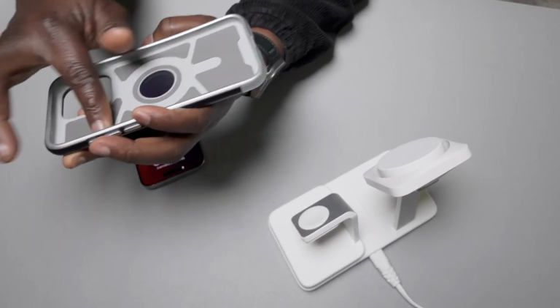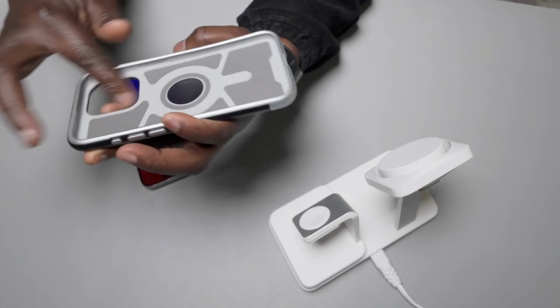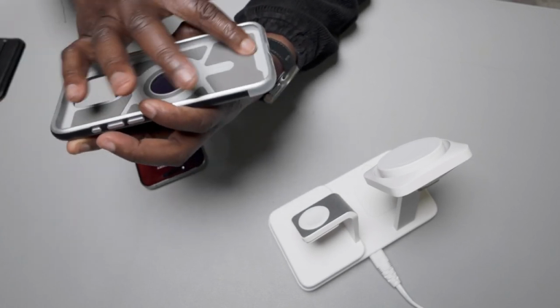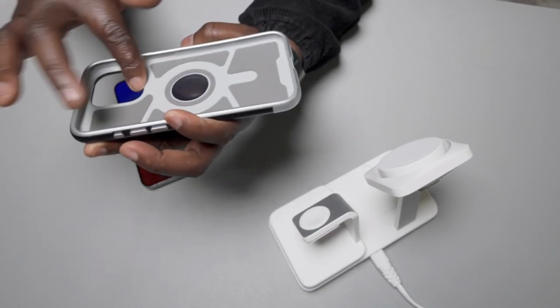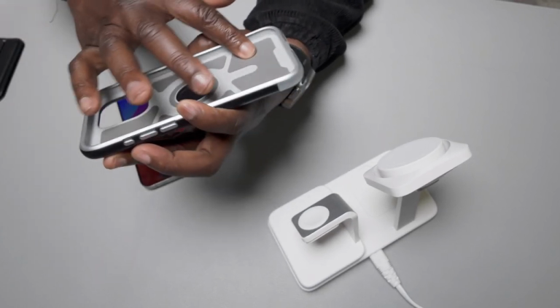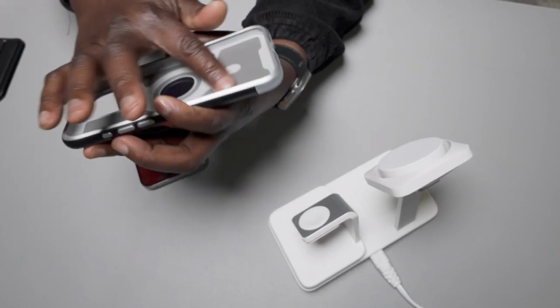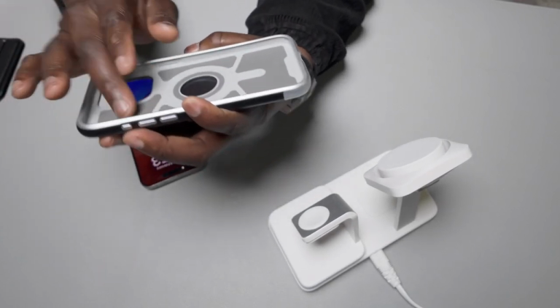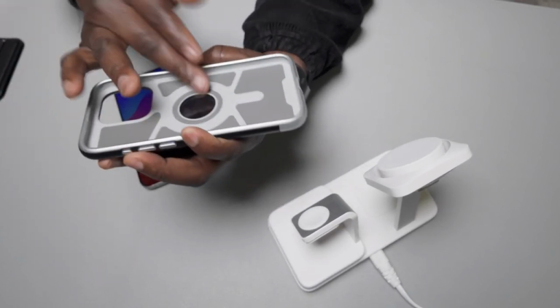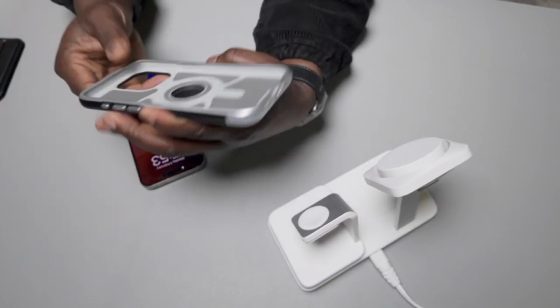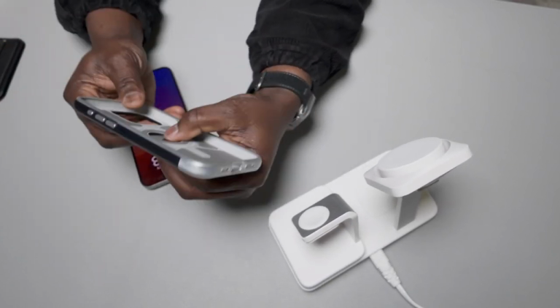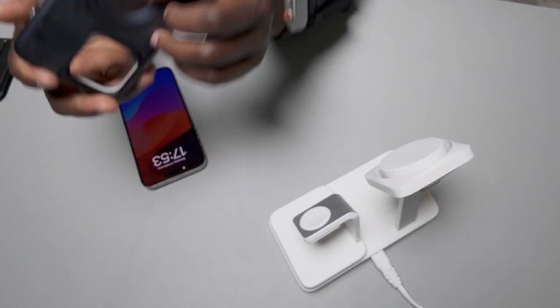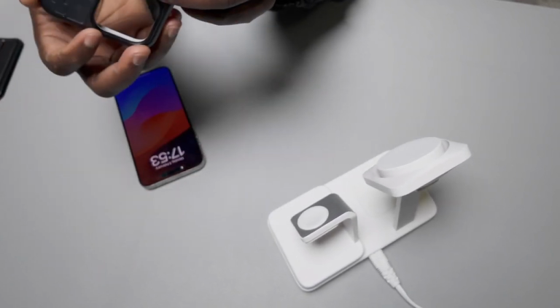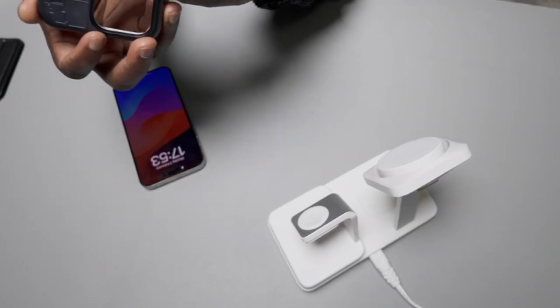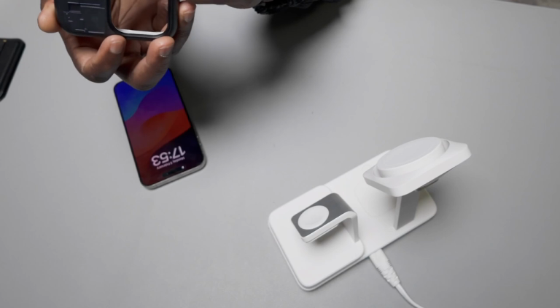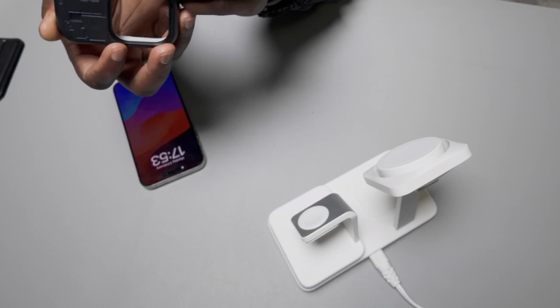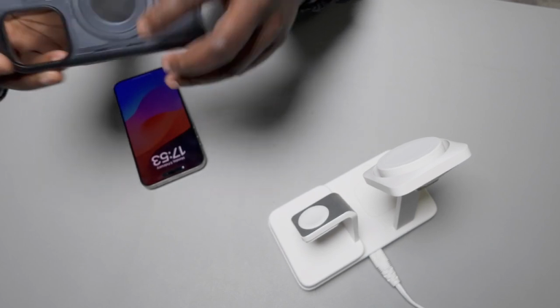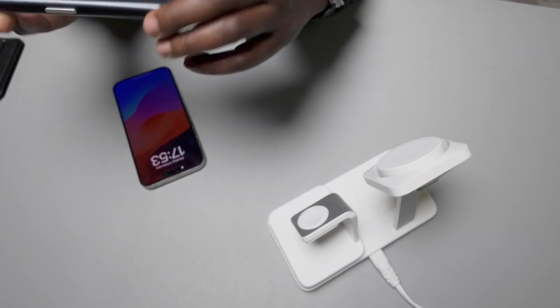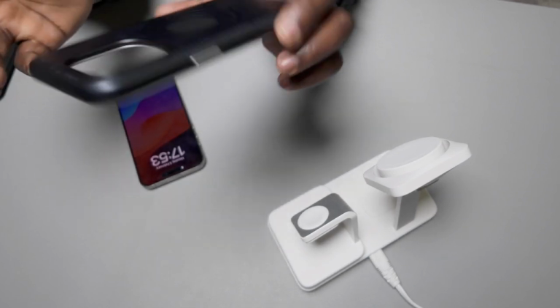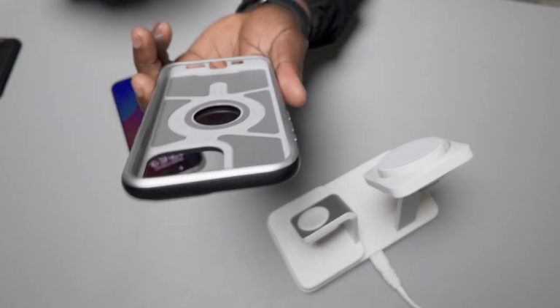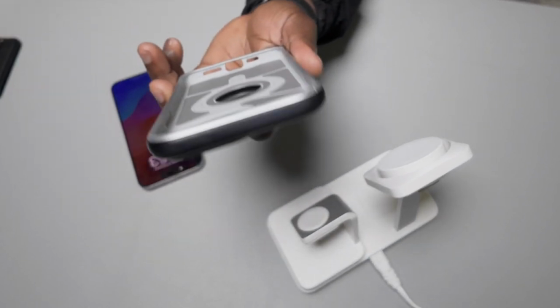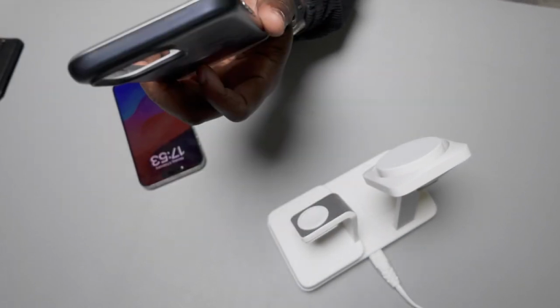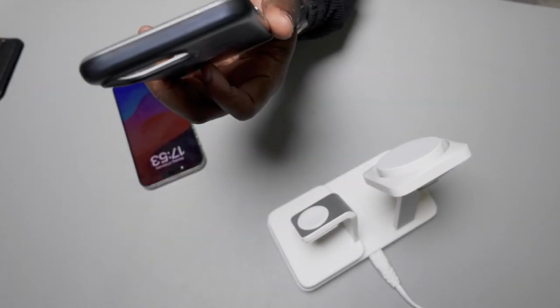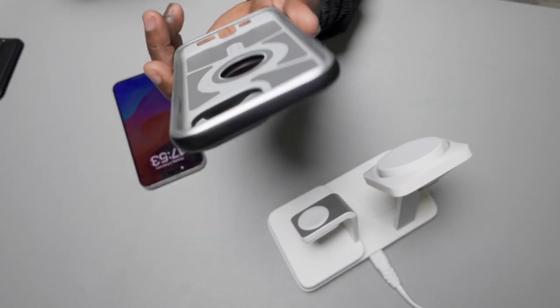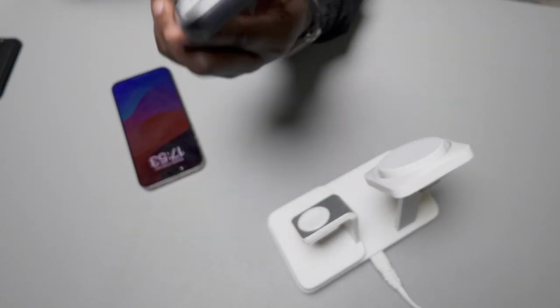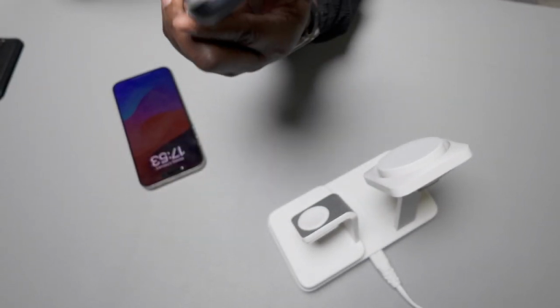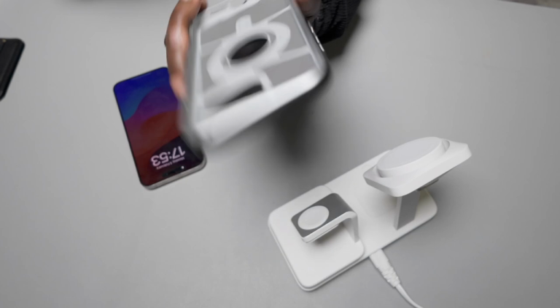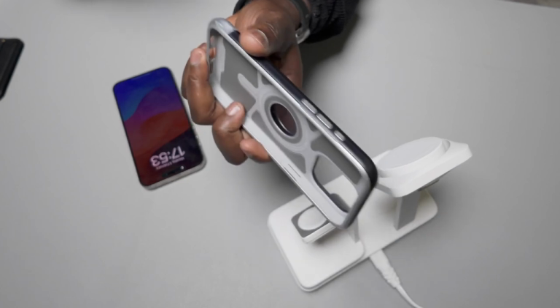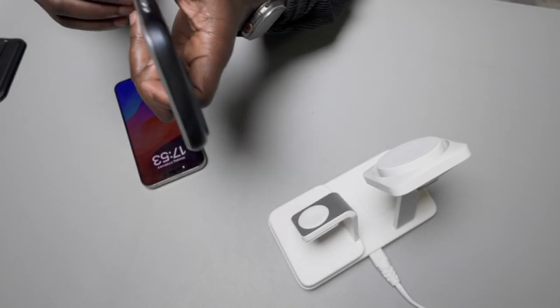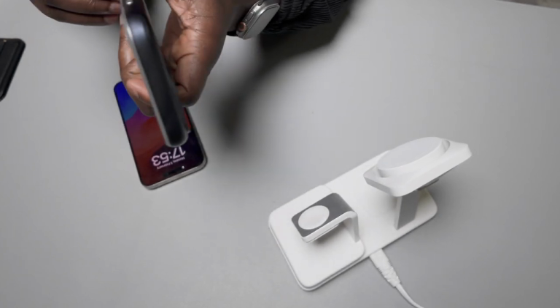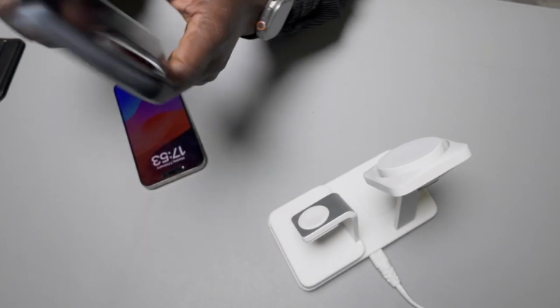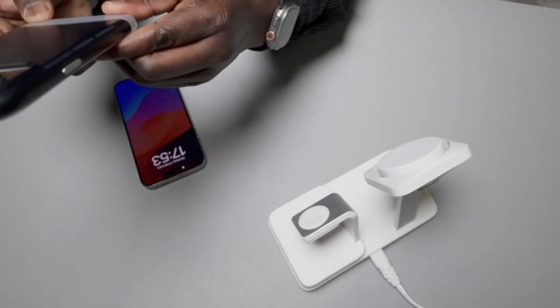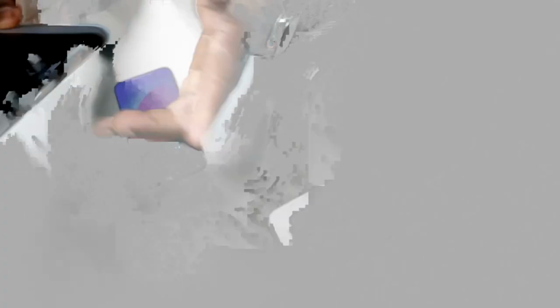The inside is really soft, with a kind of pattern, and there's a semi see-through design on the back. Overall it's decent, but I'm not fully sold on it.